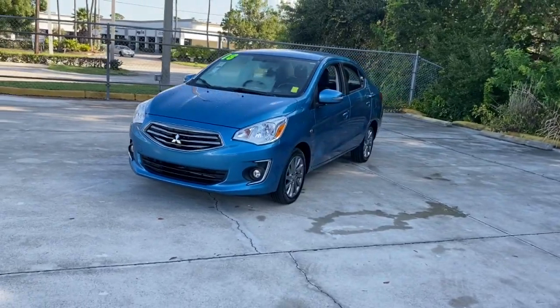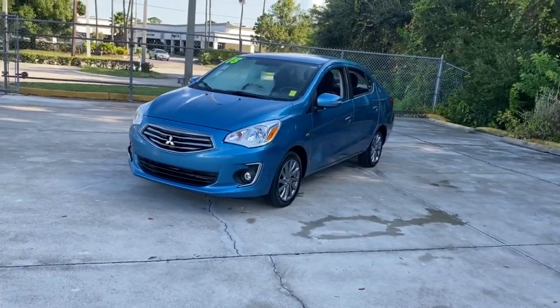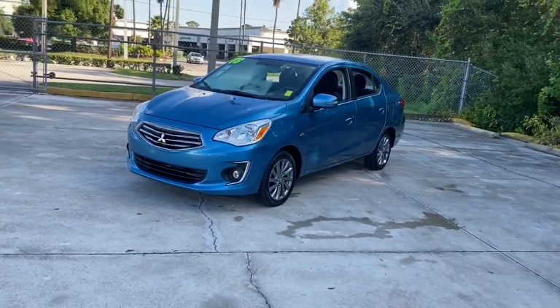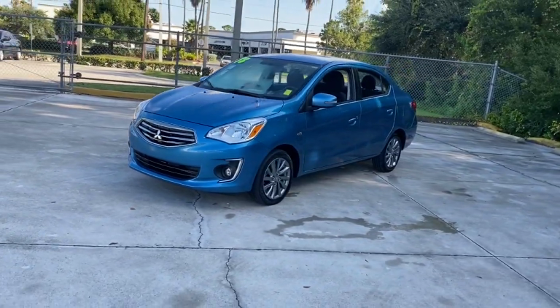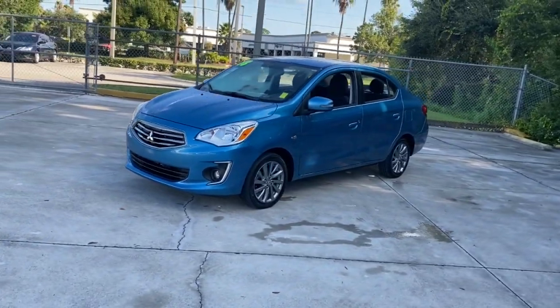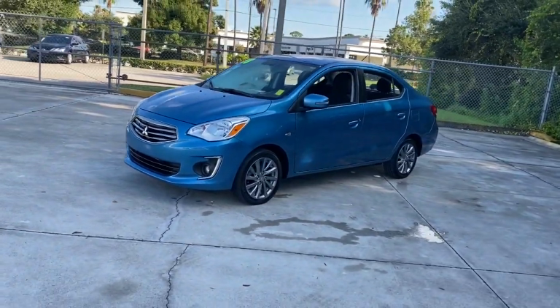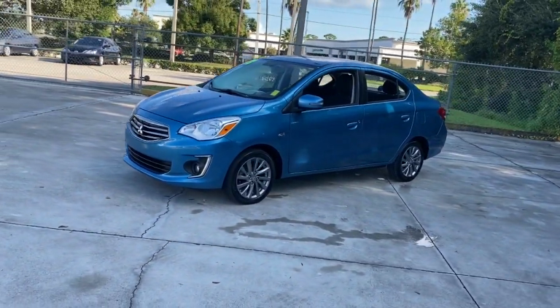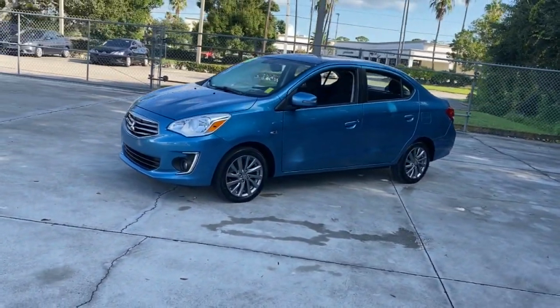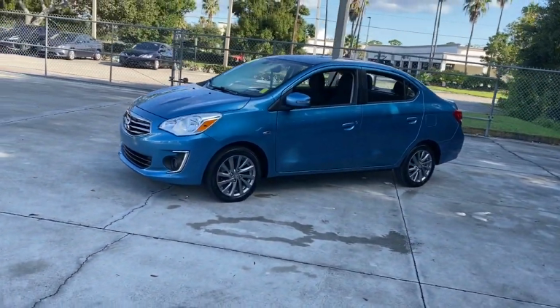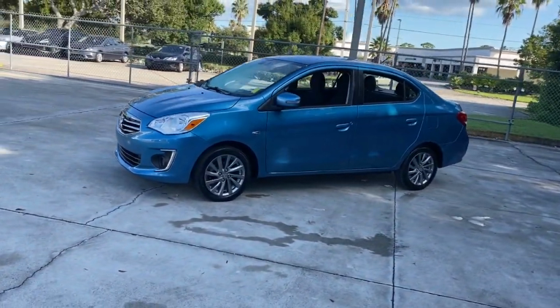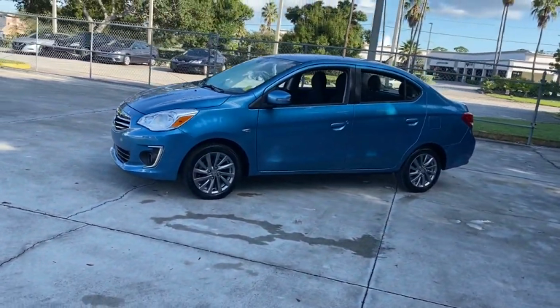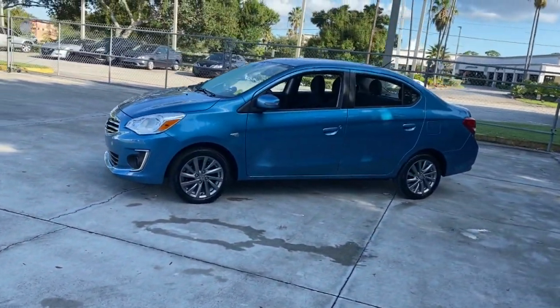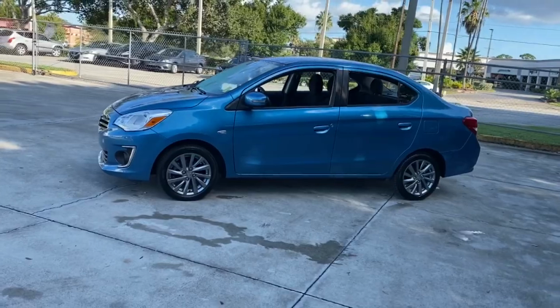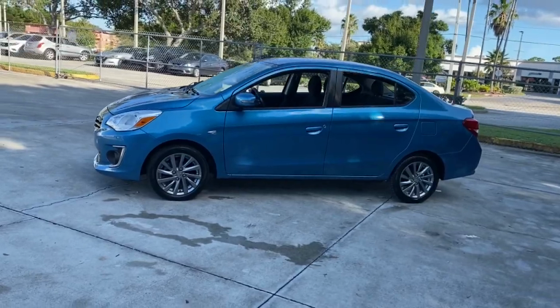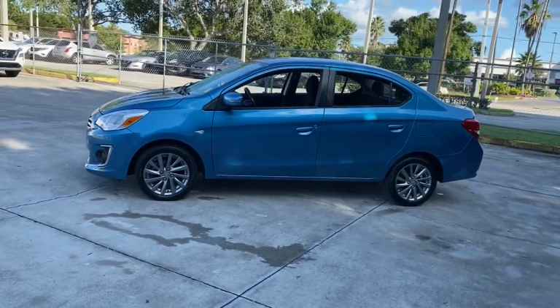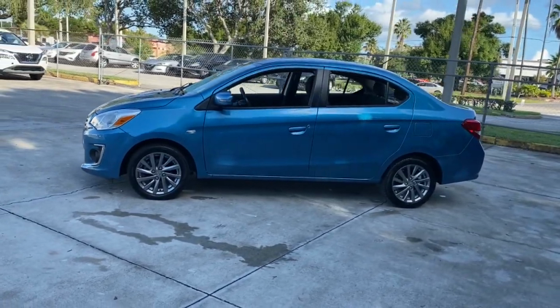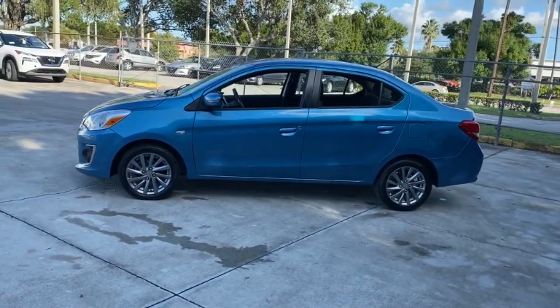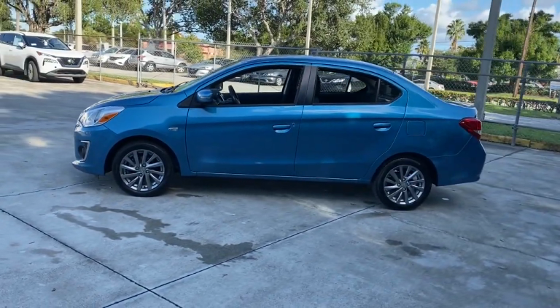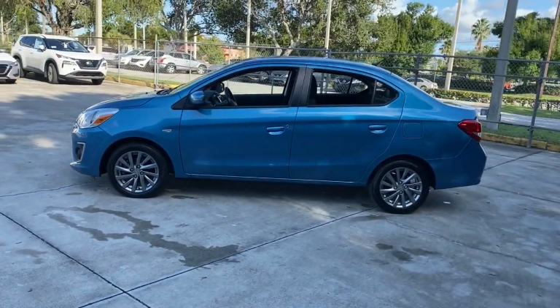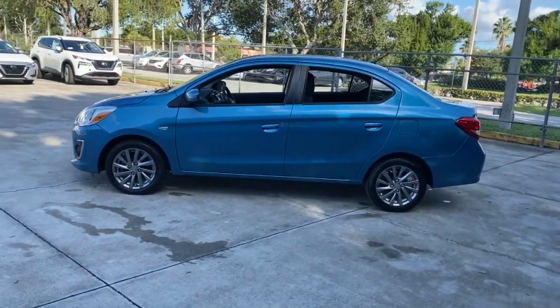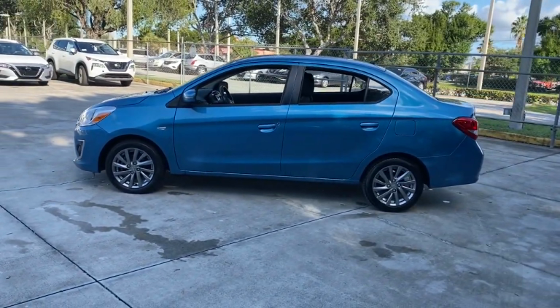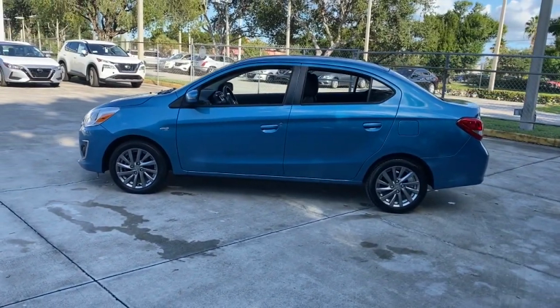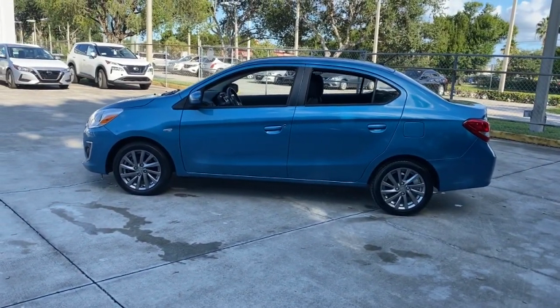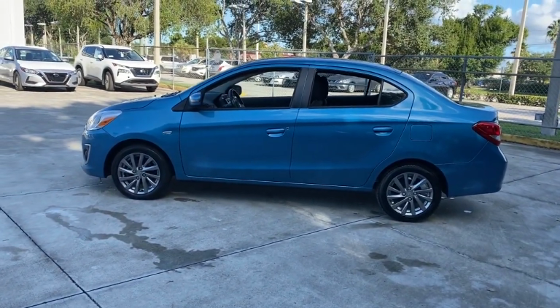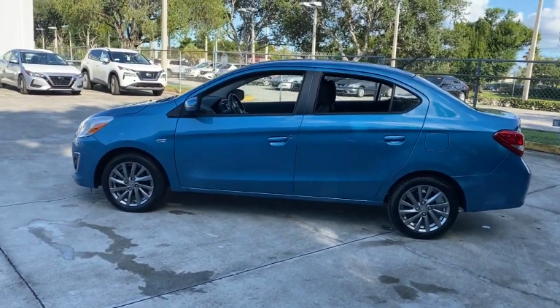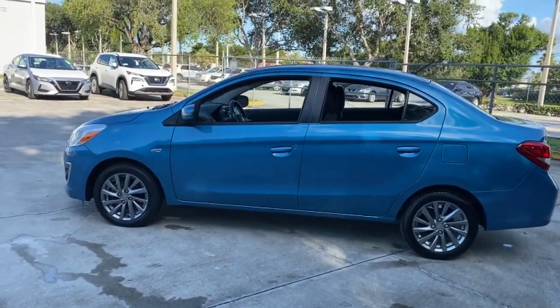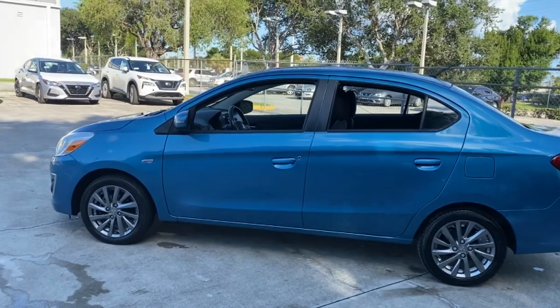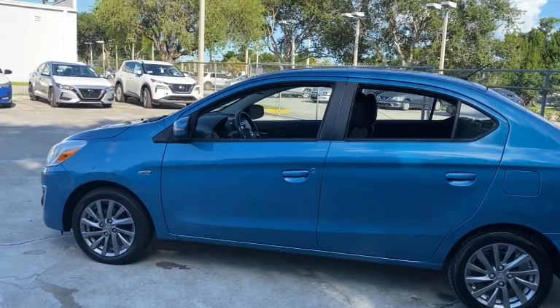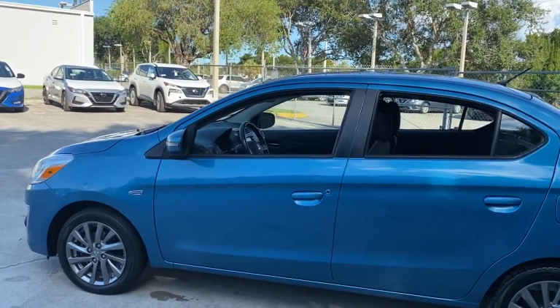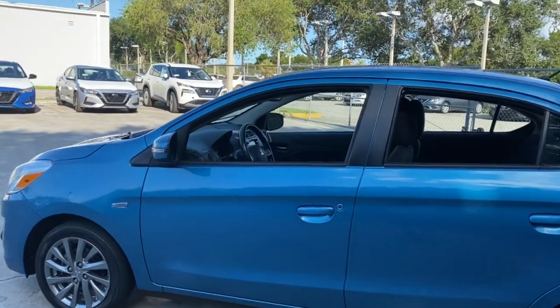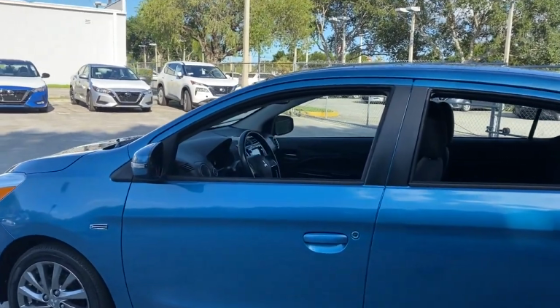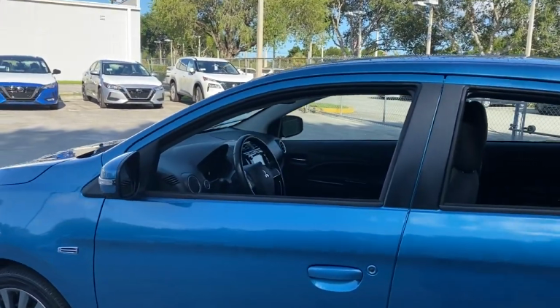This efficient Mirage G4 delivers everything you need and nothing you don't to make your commute pleasant and economical. Enjoy a surprising suite of standard features in this practical, subcompact sedan.